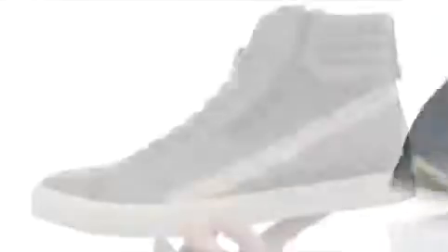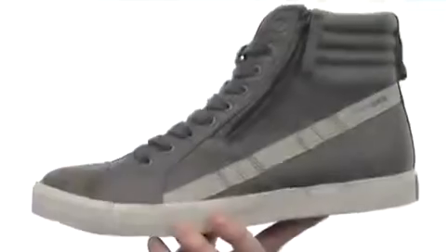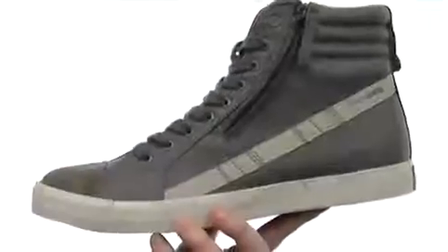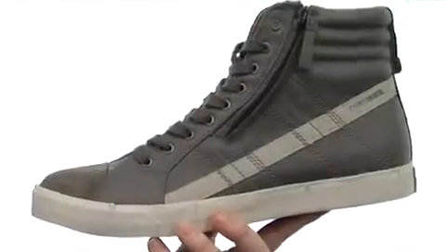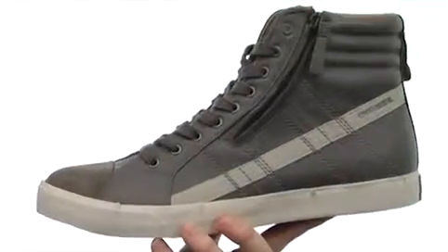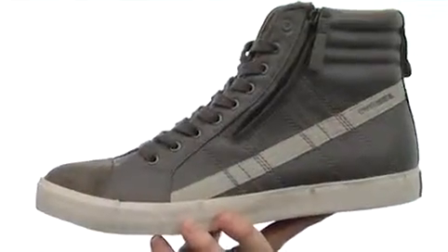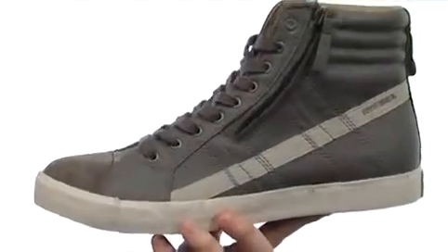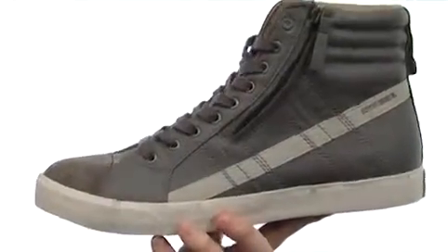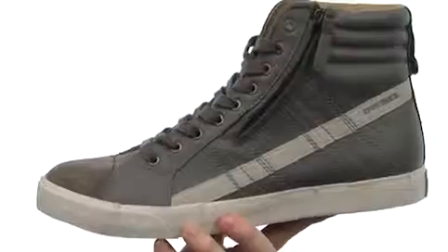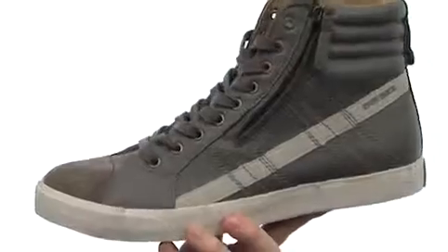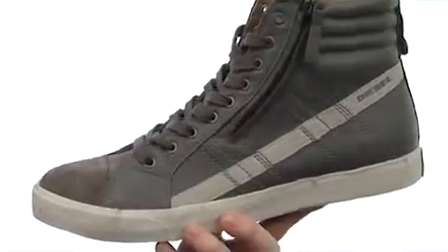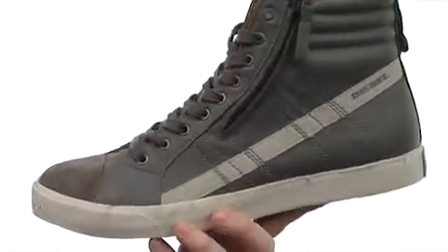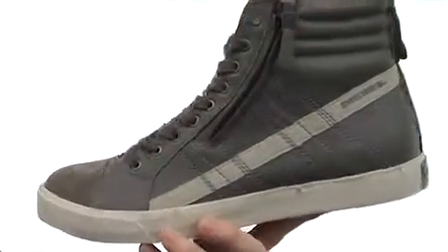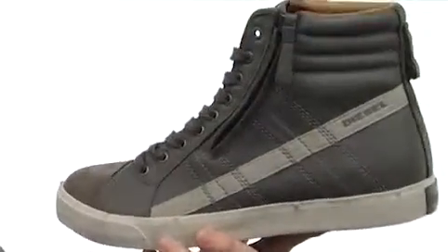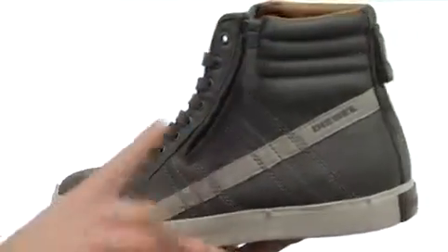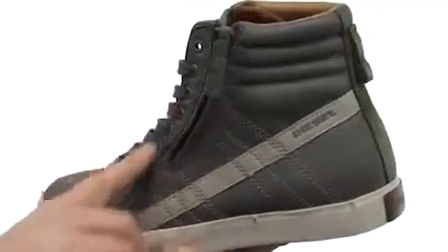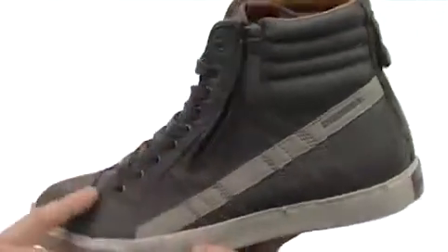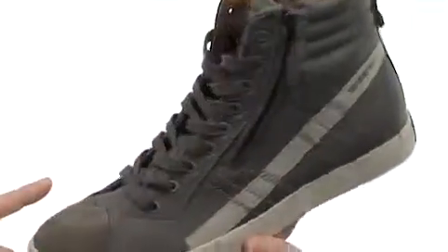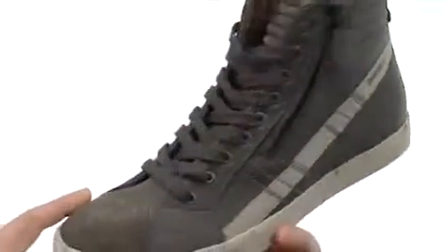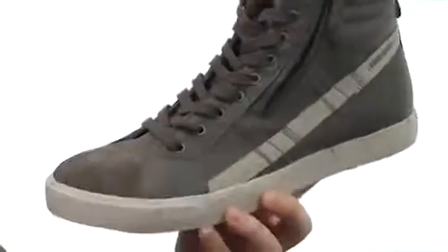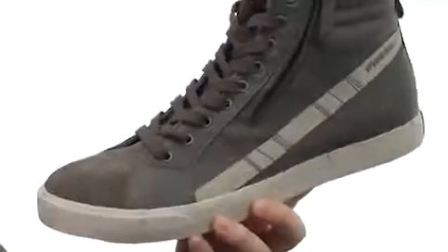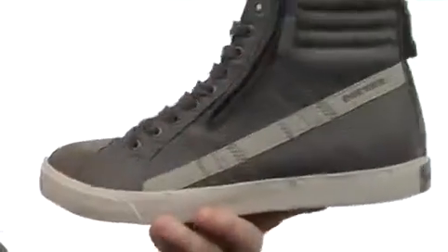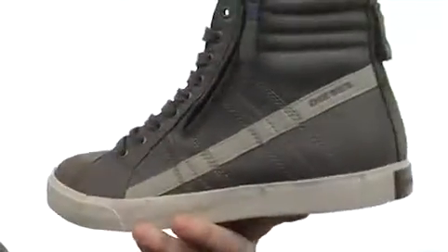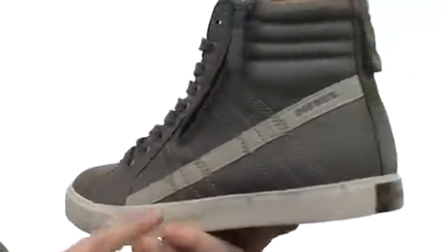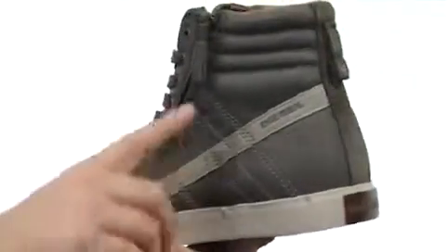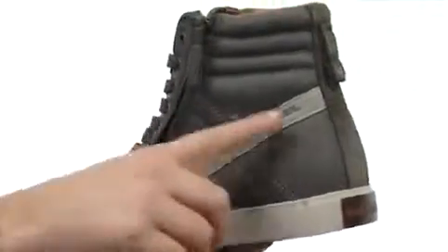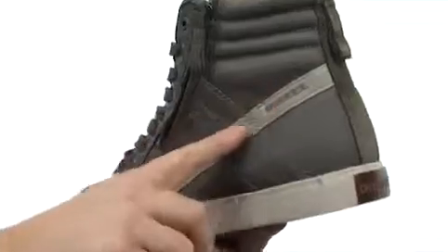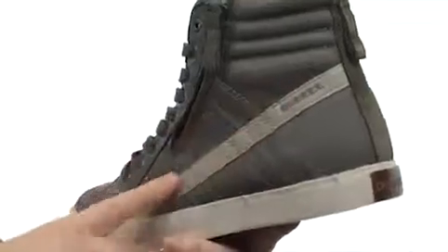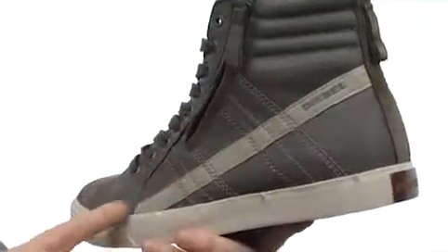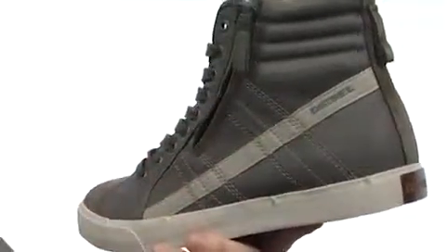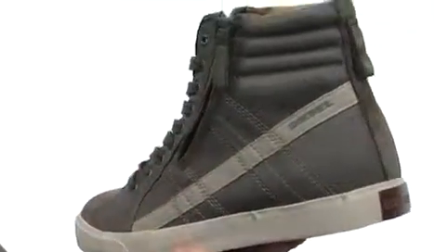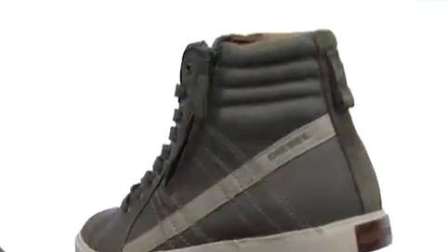This high top has a ton of awesome details going on. Made with some smooth leather, you got soft suede on the toe, even some textile materials here on the stripe.